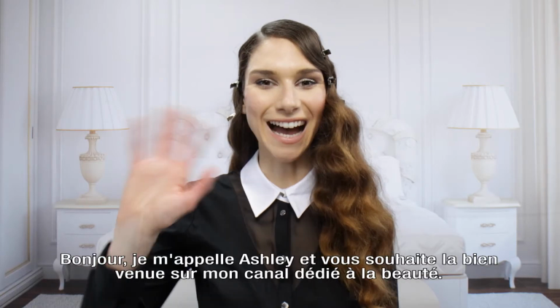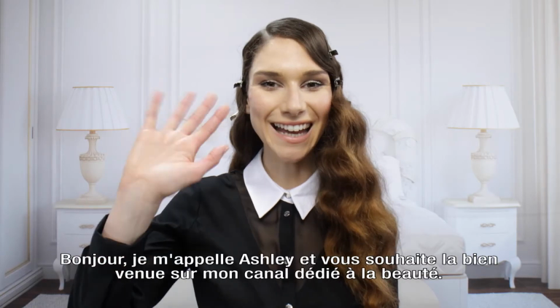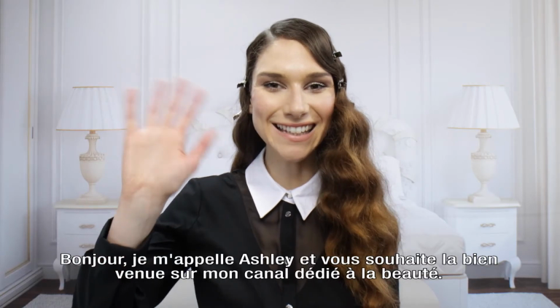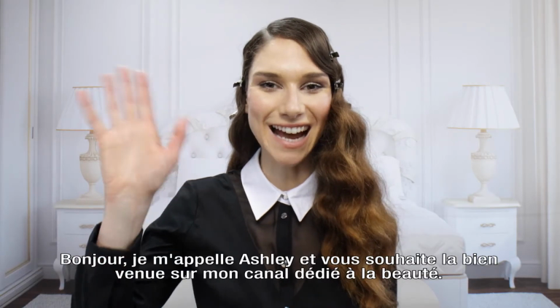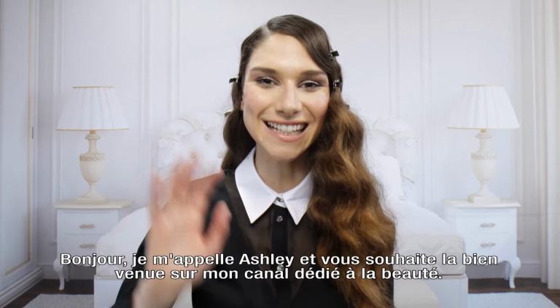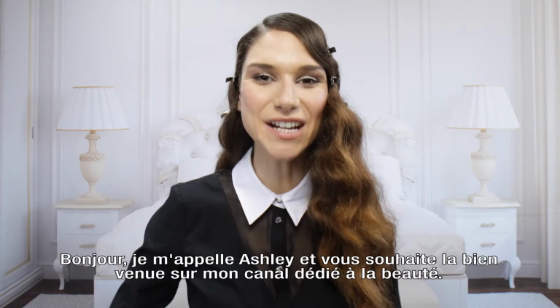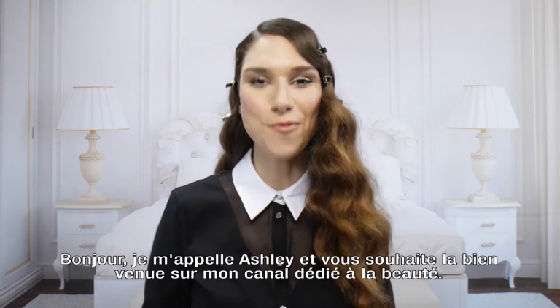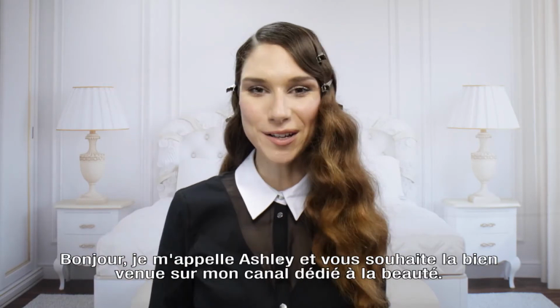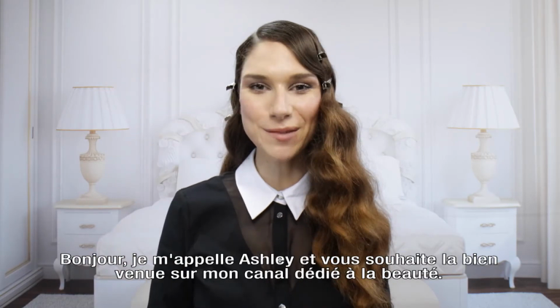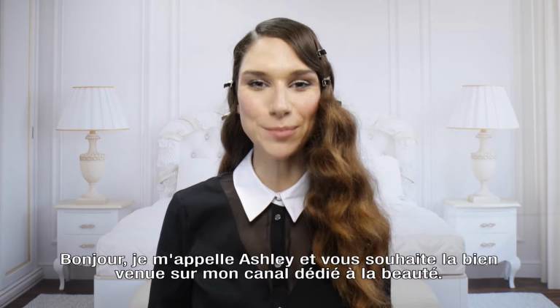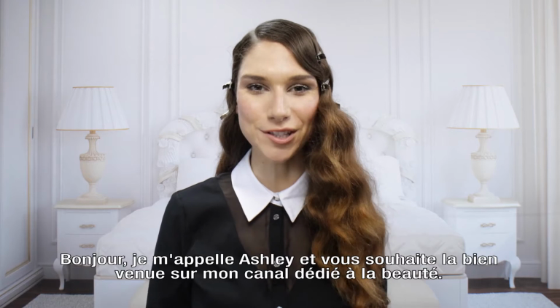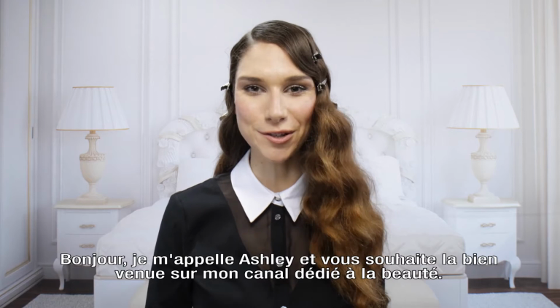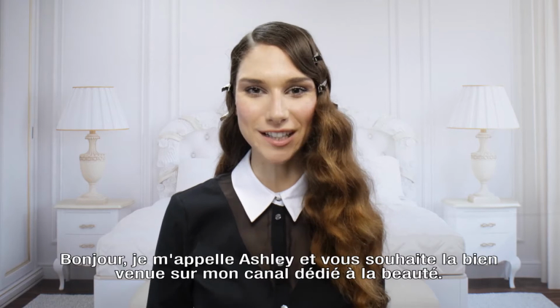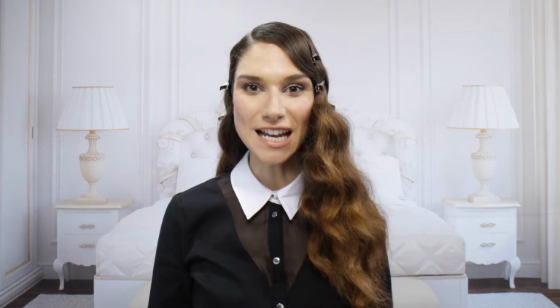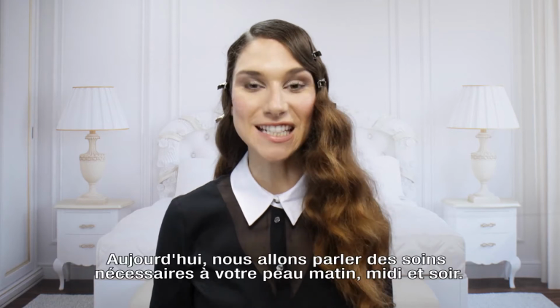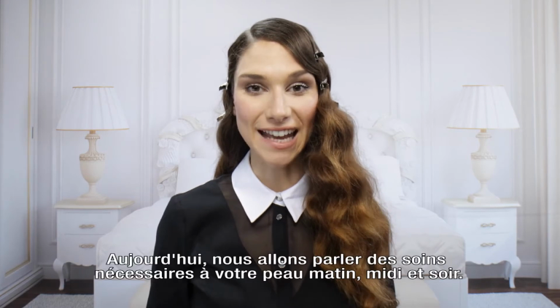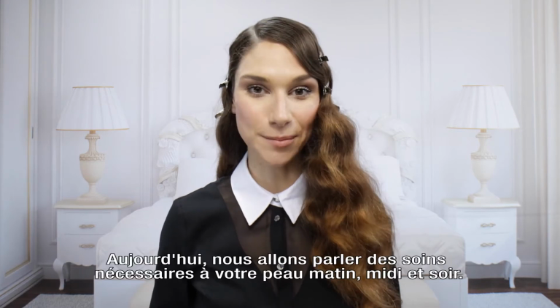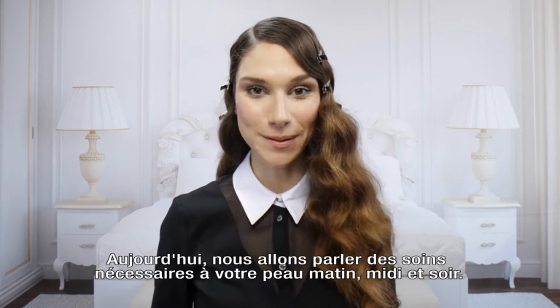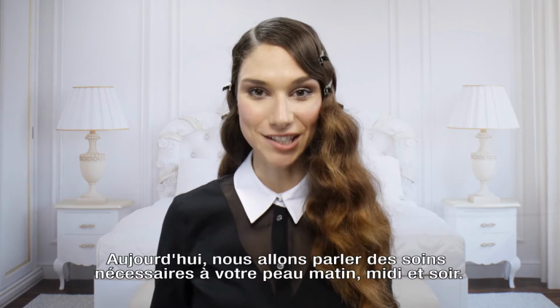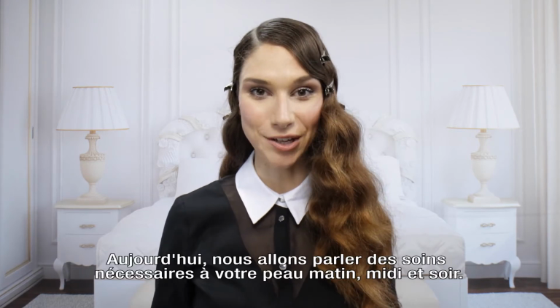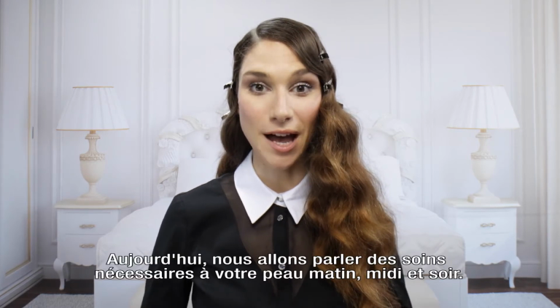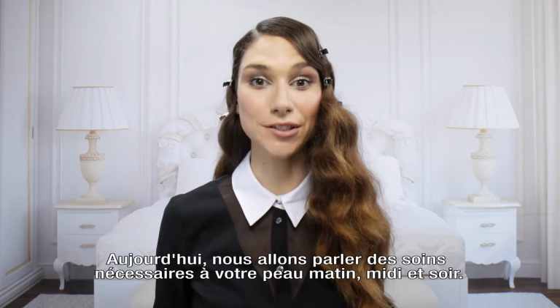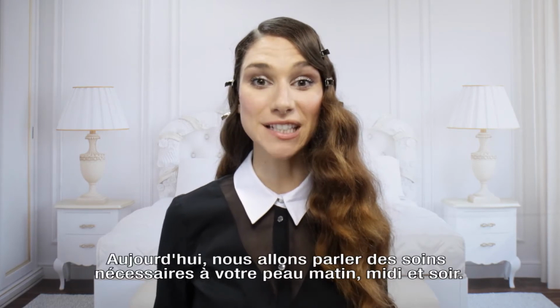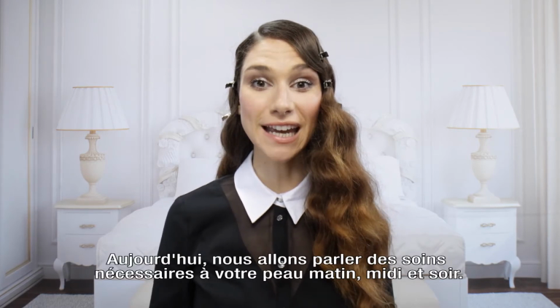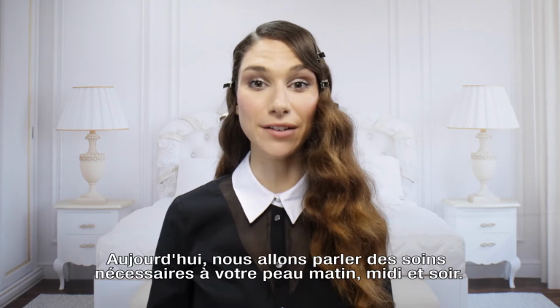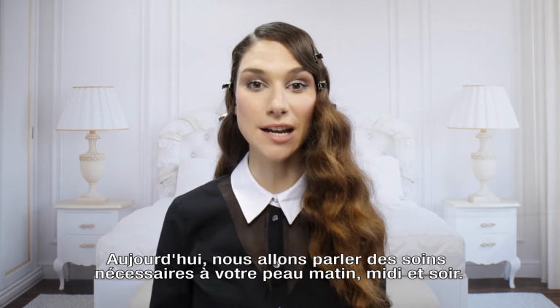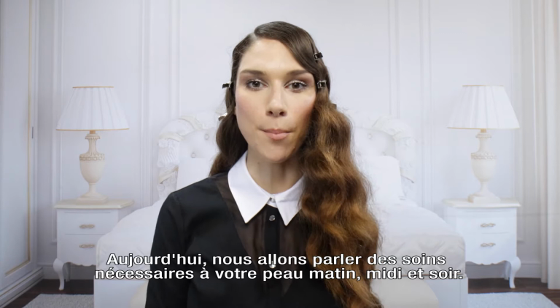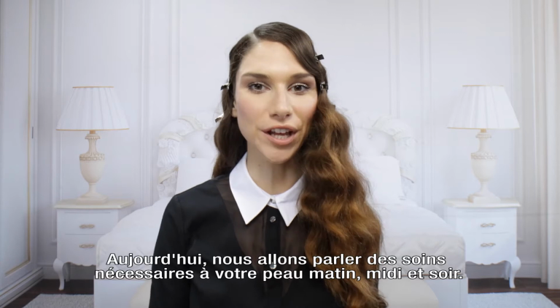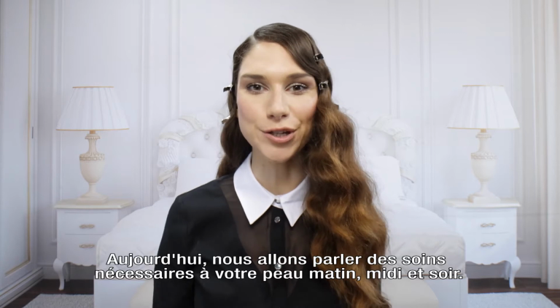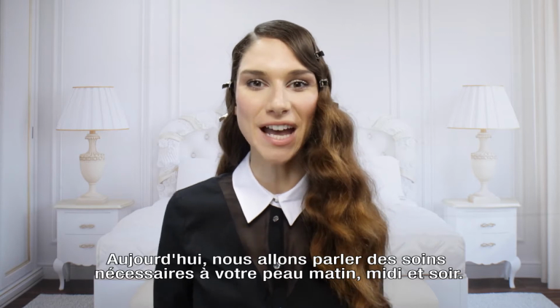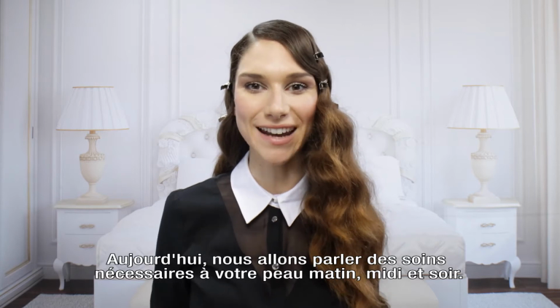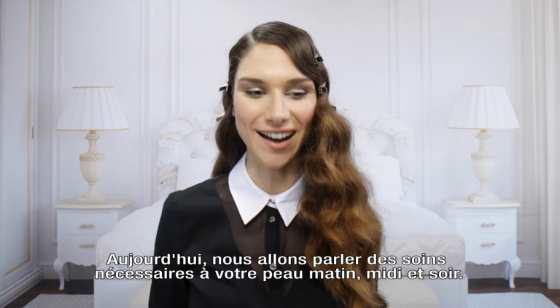Hiya, this is Ashley. Welcome to my beauty tutorial. Today I'm going to be teaching you about your skincare regime morning, noon and night.